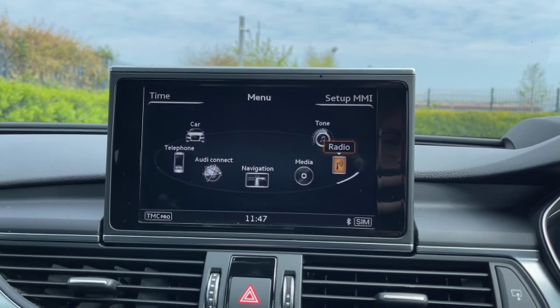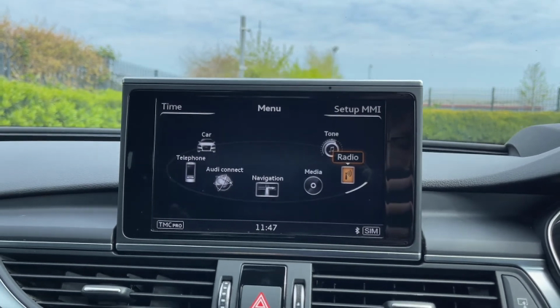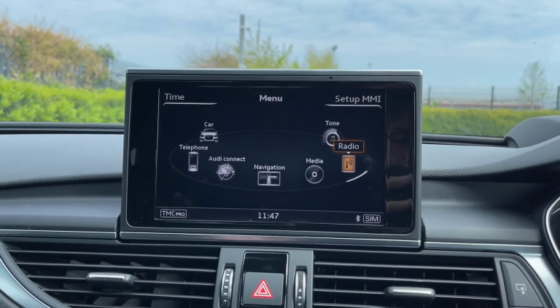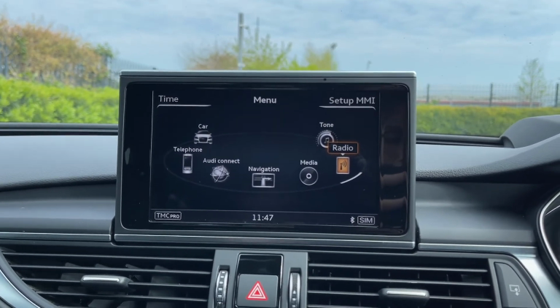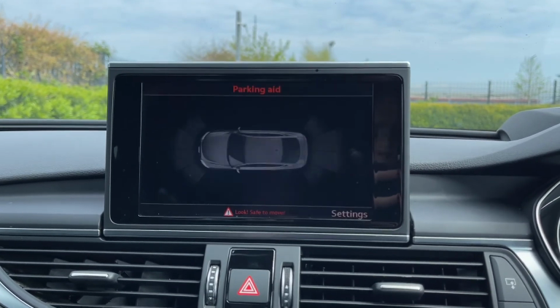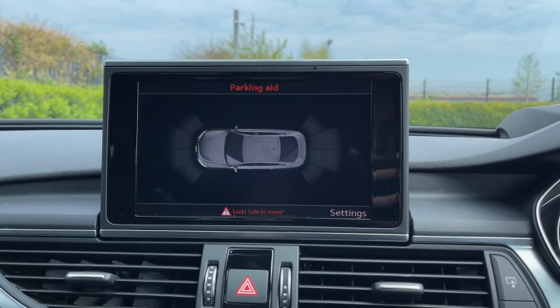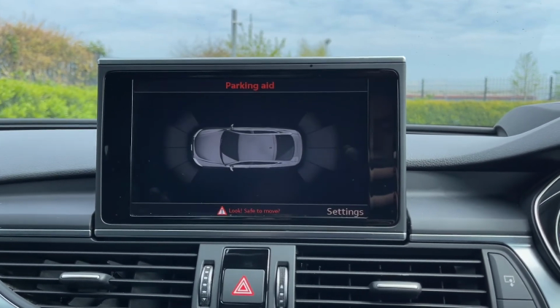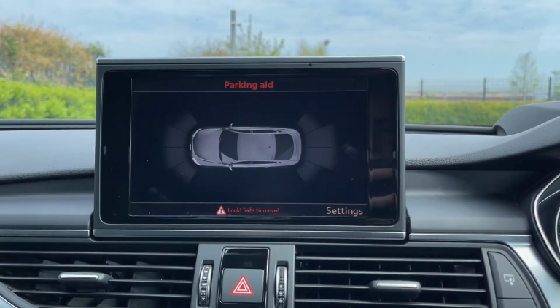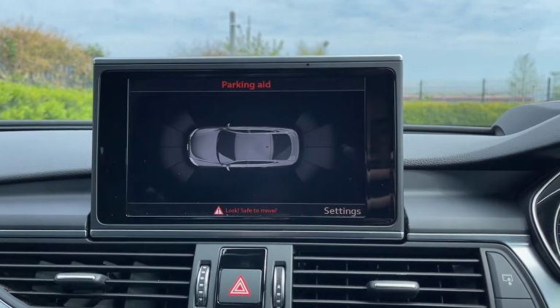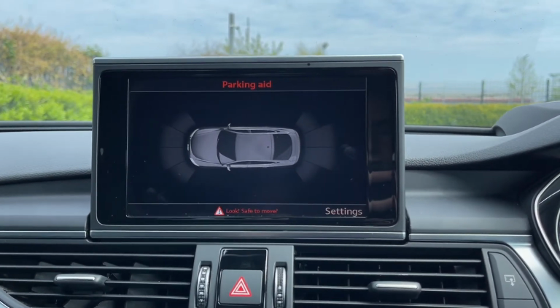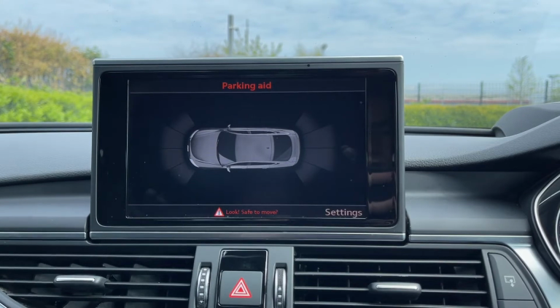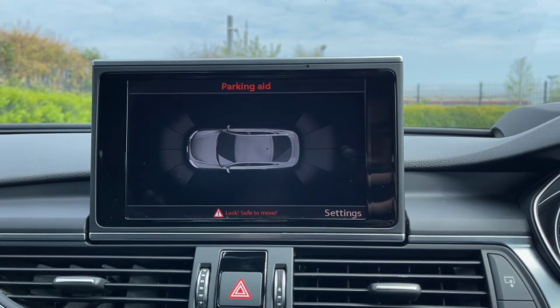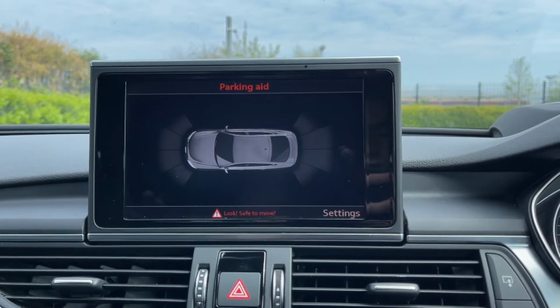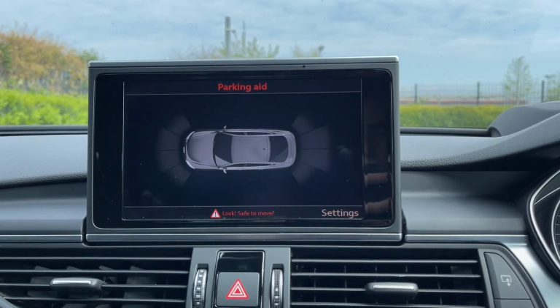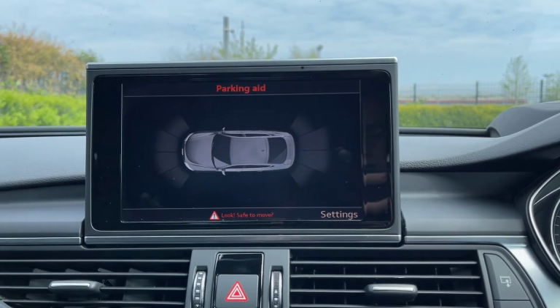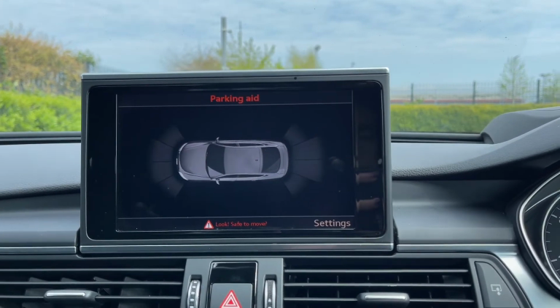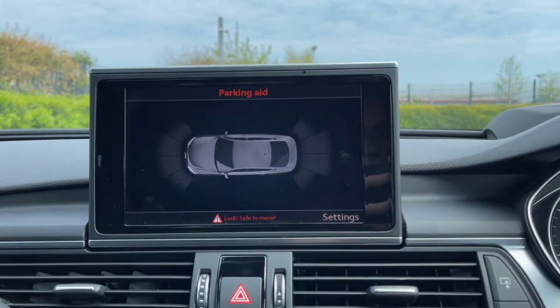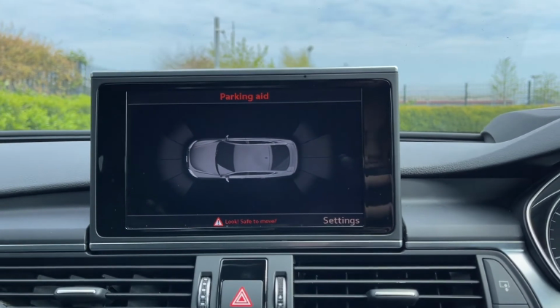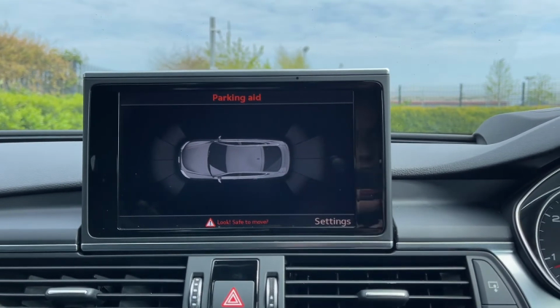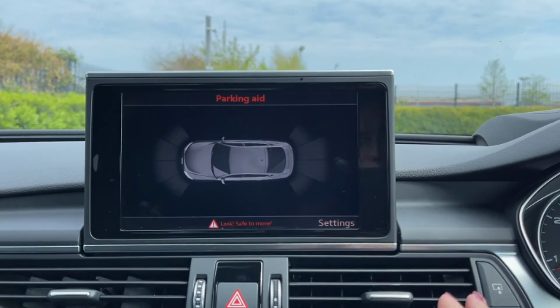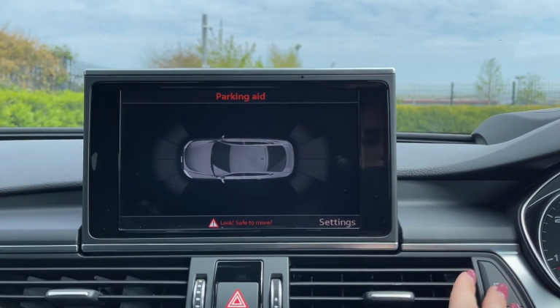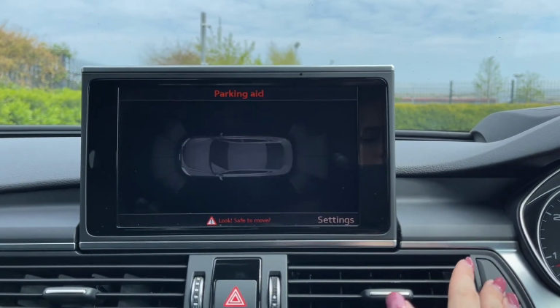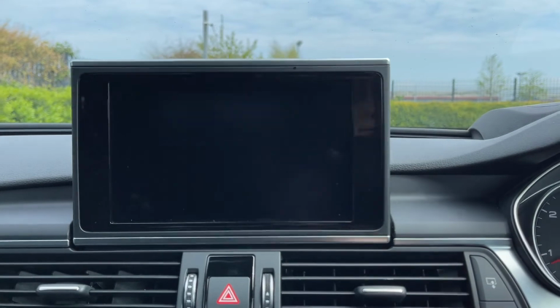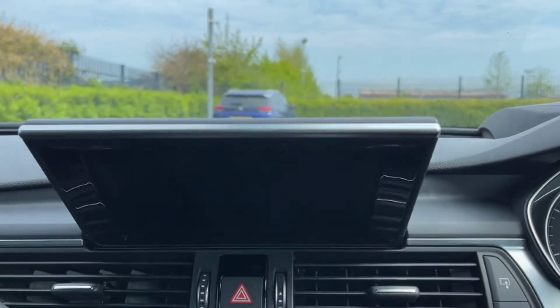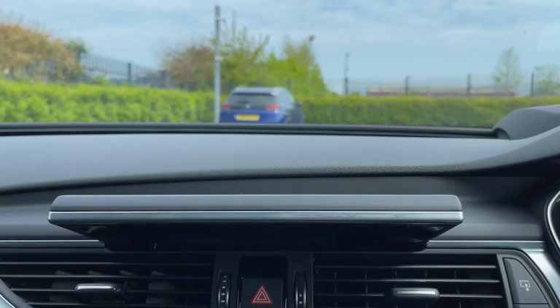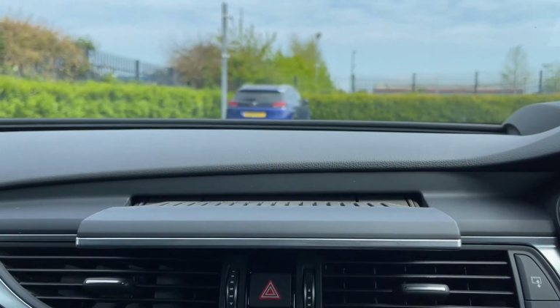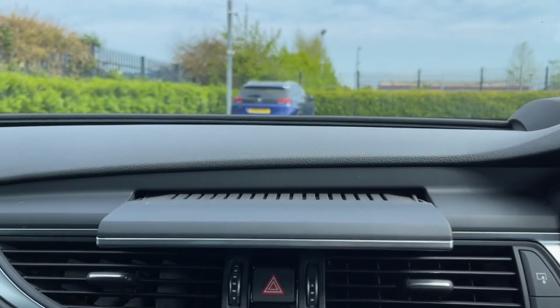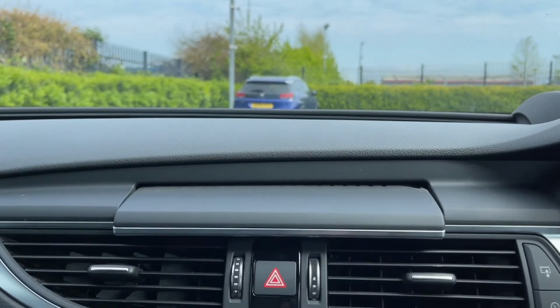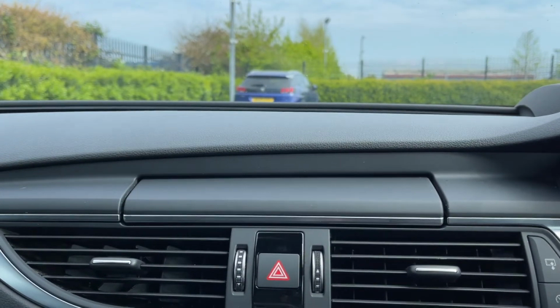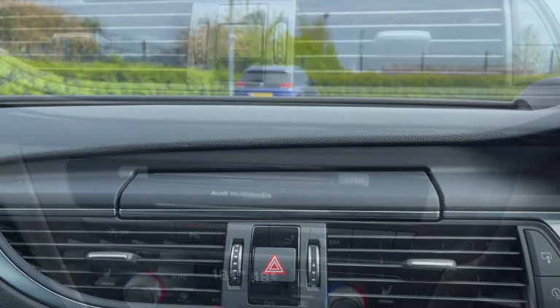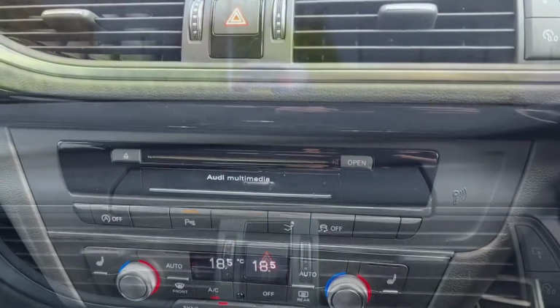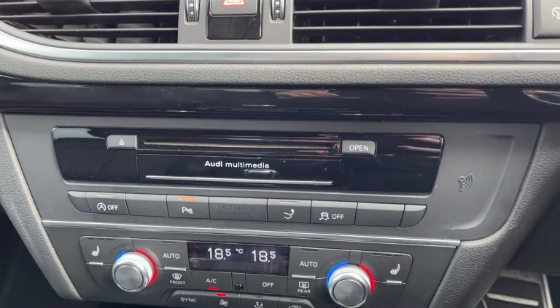Popping the car into reverse brings up your front and rear parking sensors, which are great to have as they'll alert you to any nearby obstructions when parking this larger saloon. You can also tuck away the media screen to avoid any distractions while you're driving.